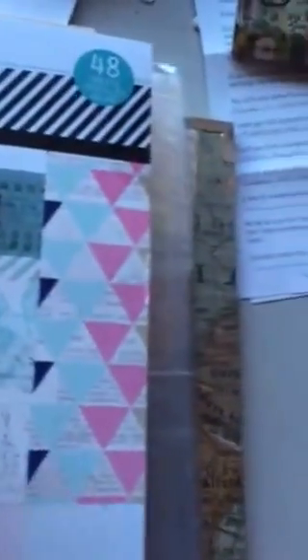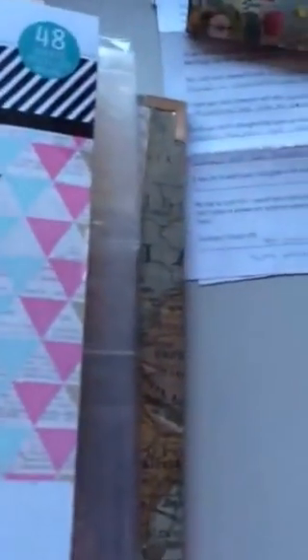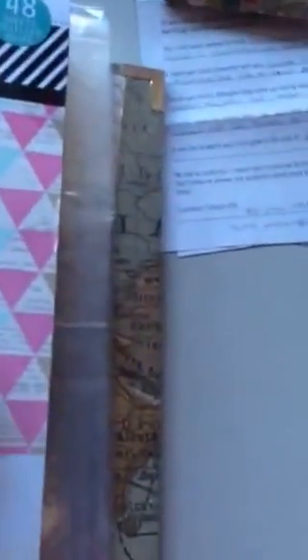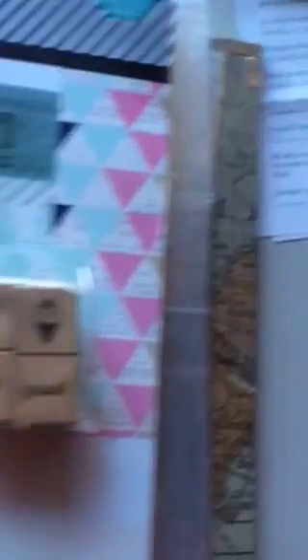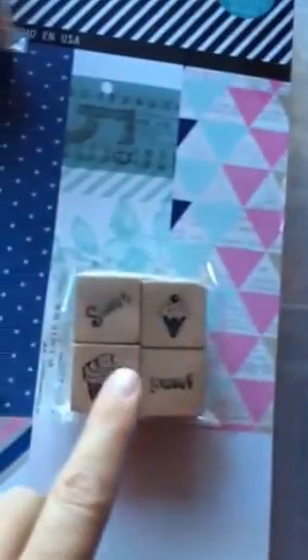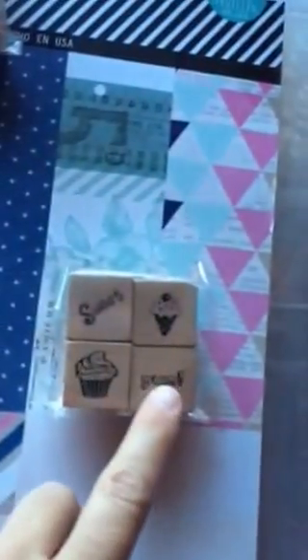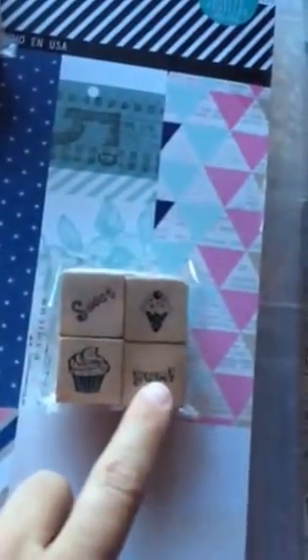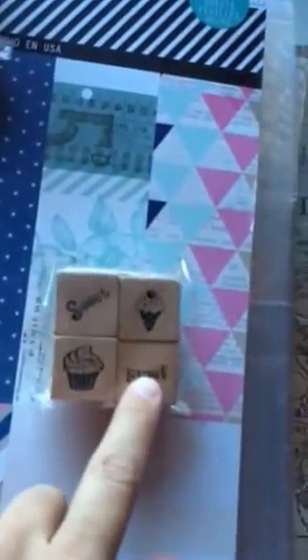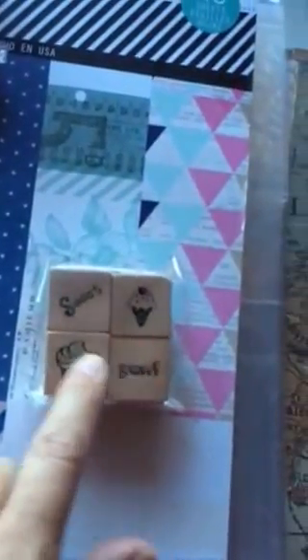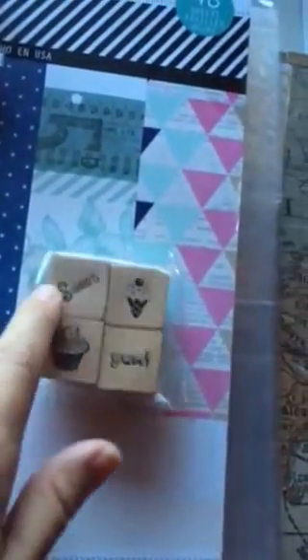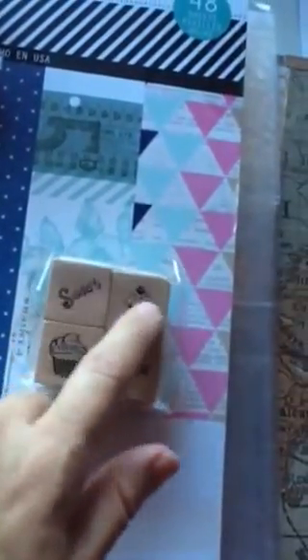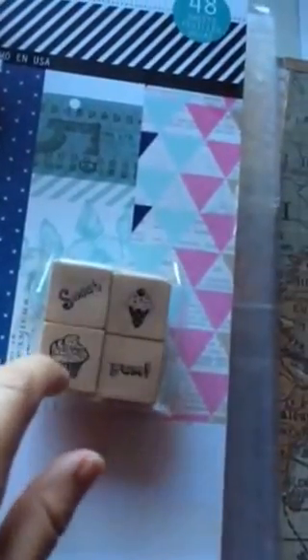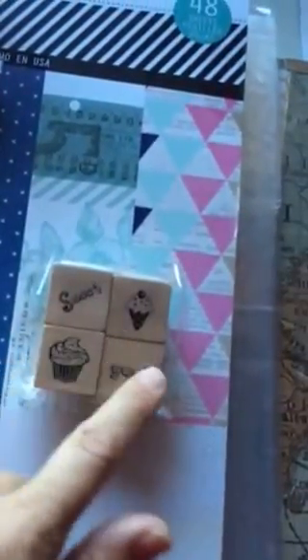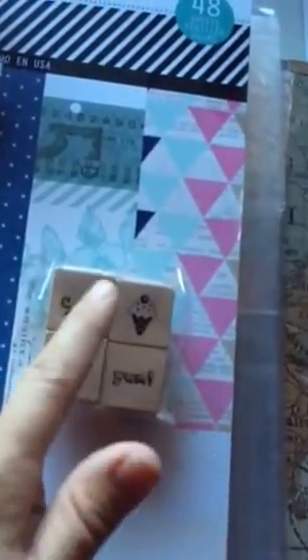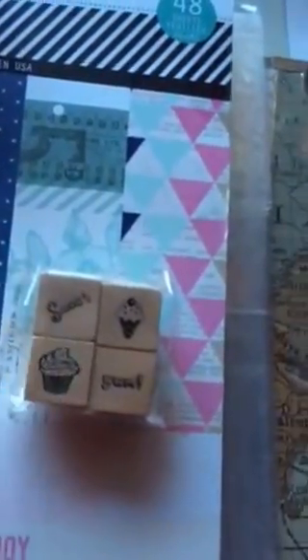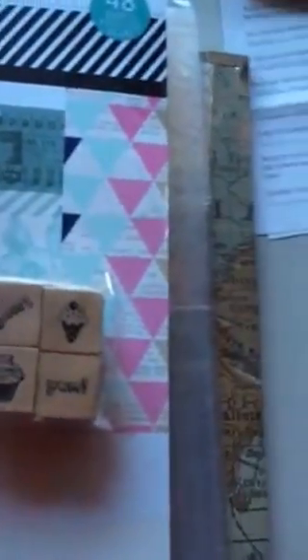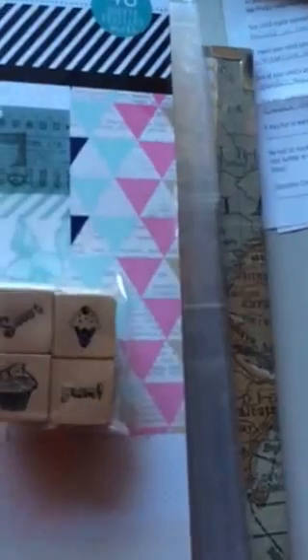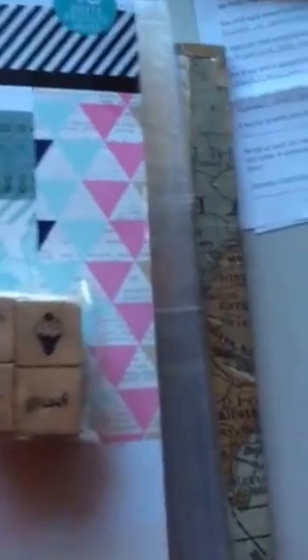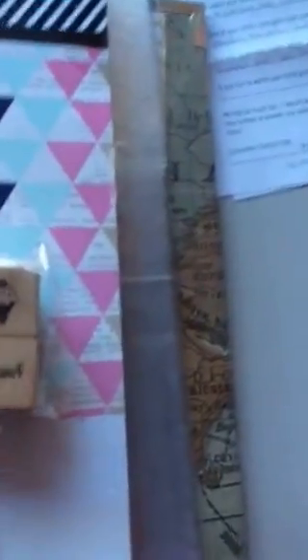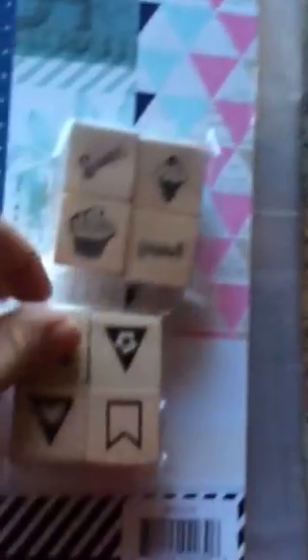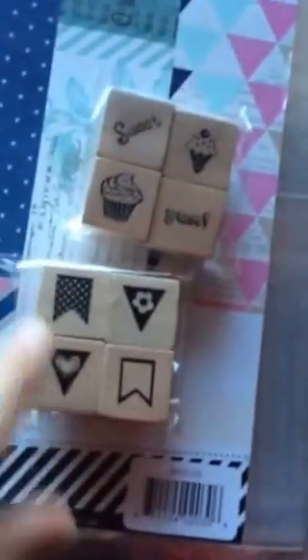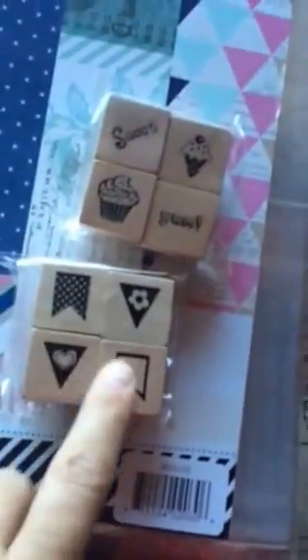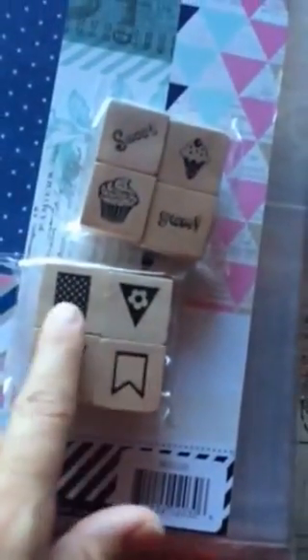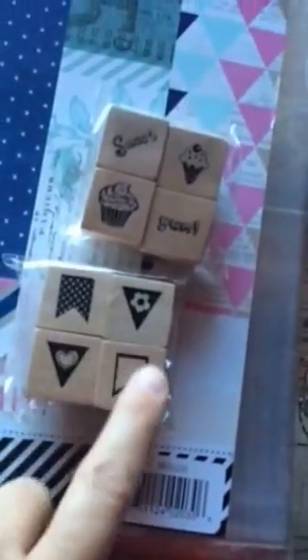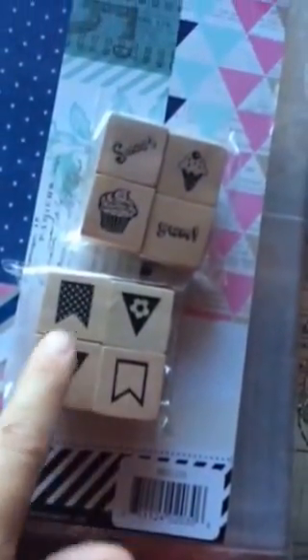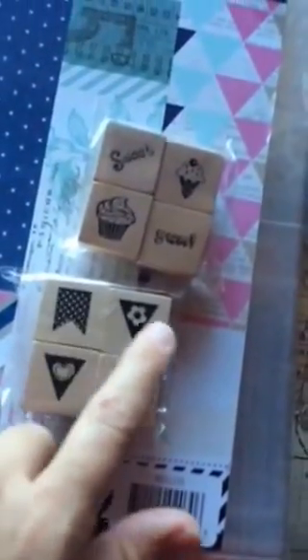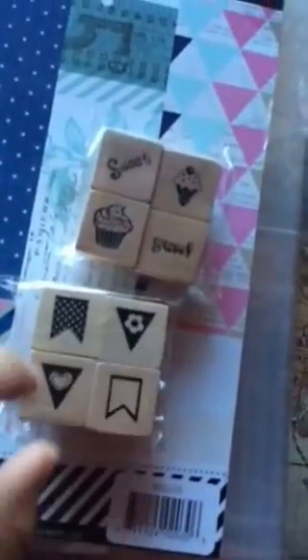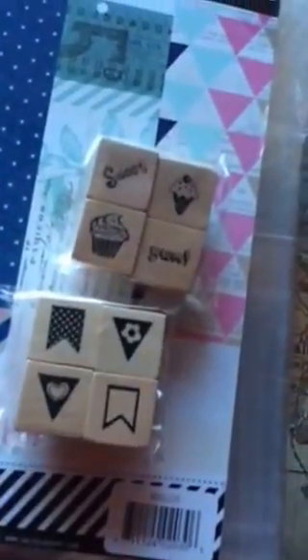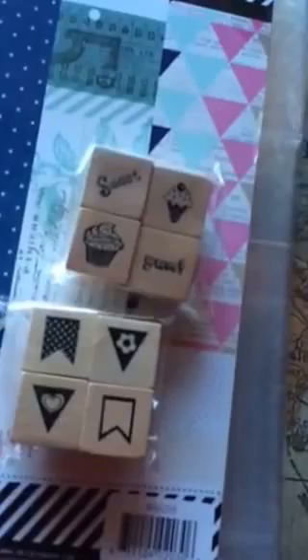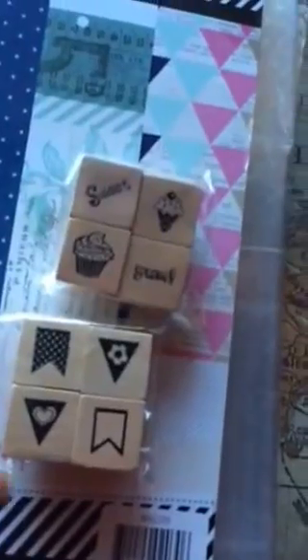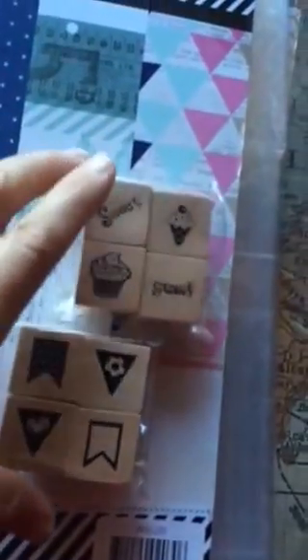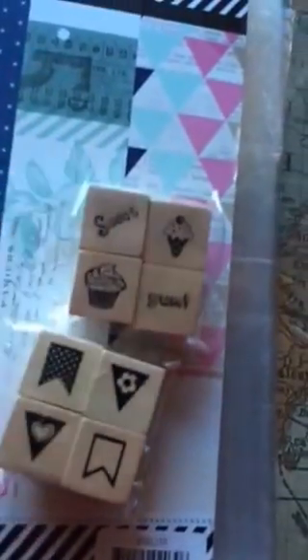A couple little things. I've been needing a stamp that says Yum, and I found this. And then this one I thought would be very versatile in project life, using the little banners to make little tiny pens and just stamping them down.